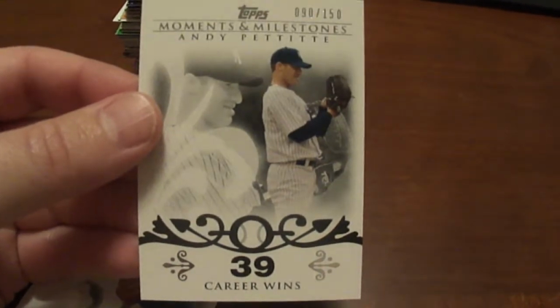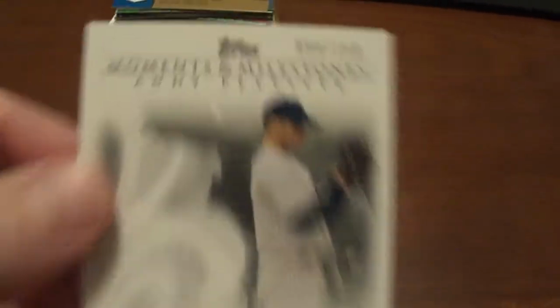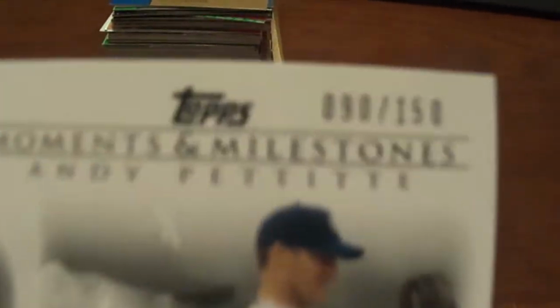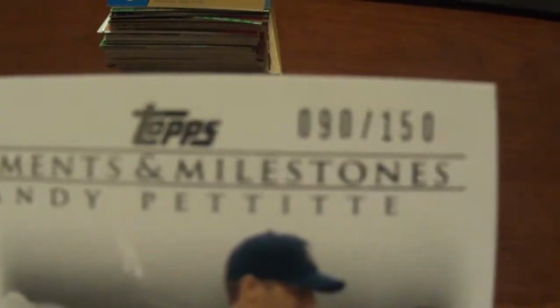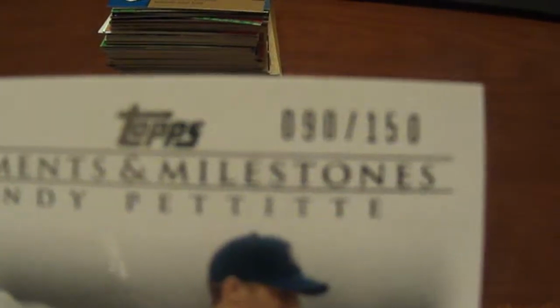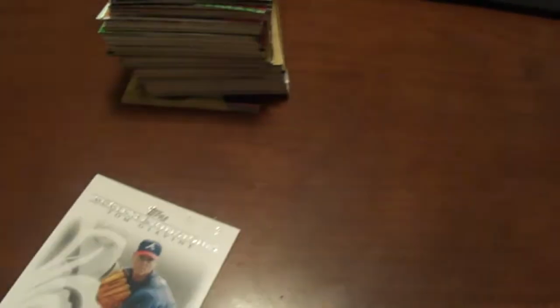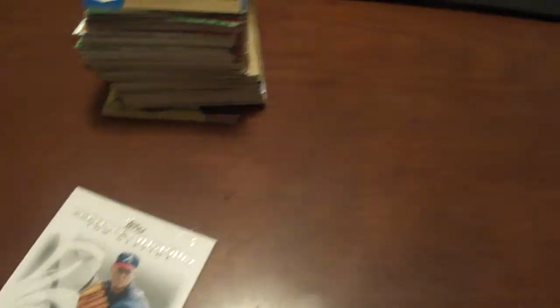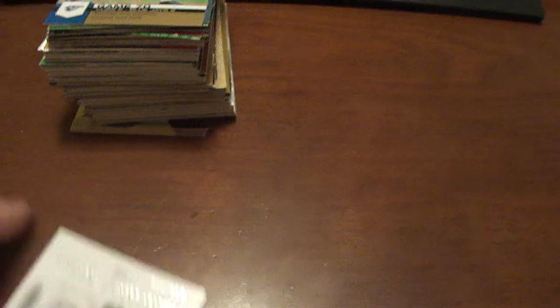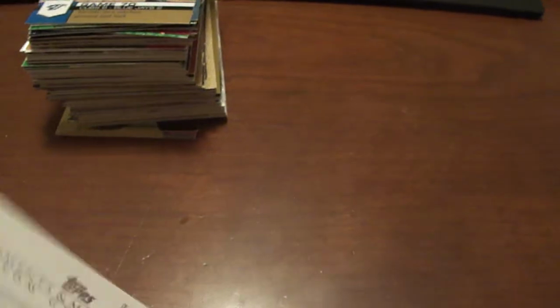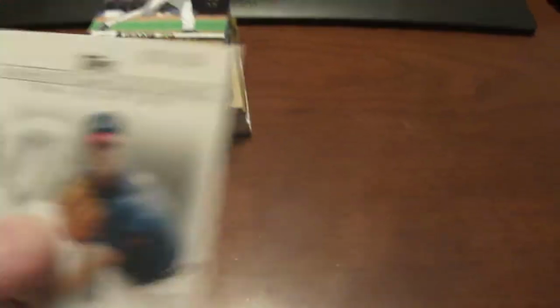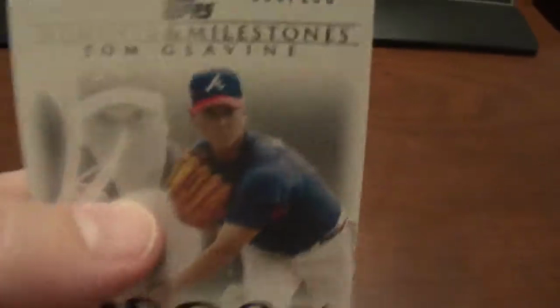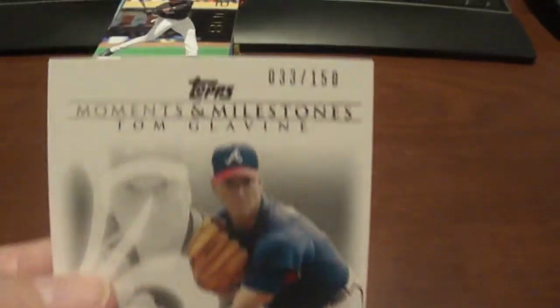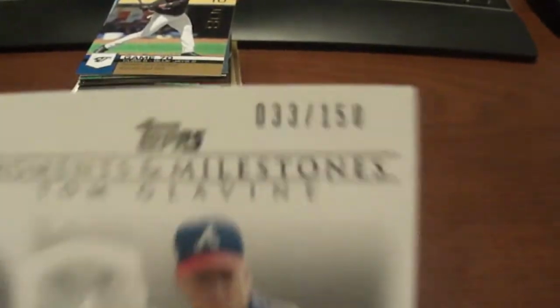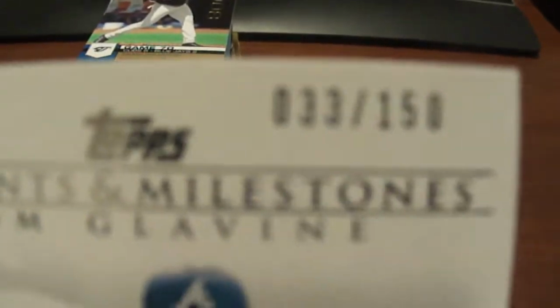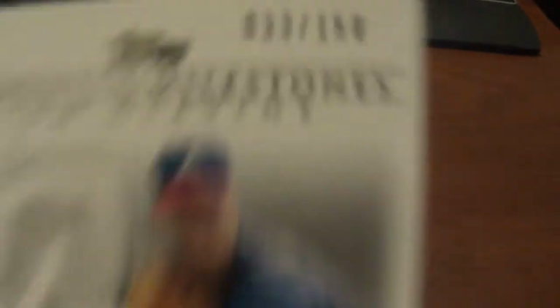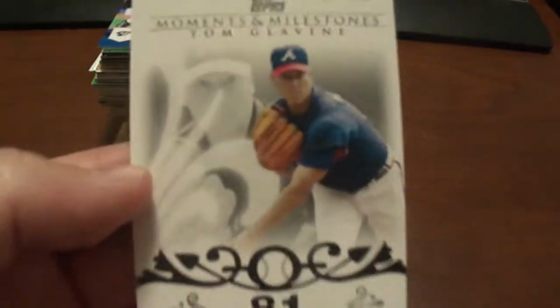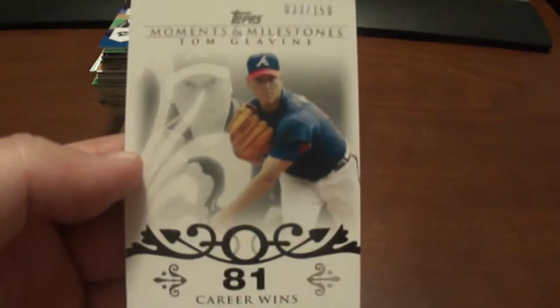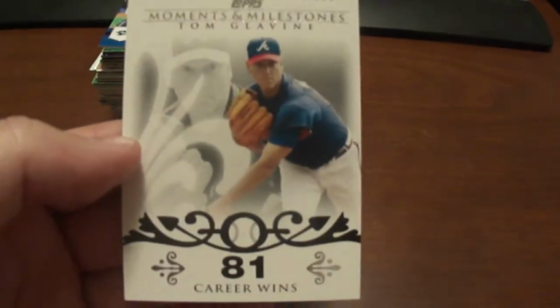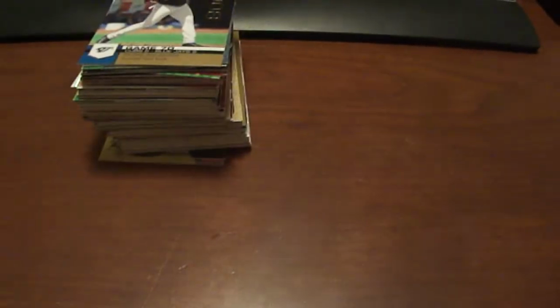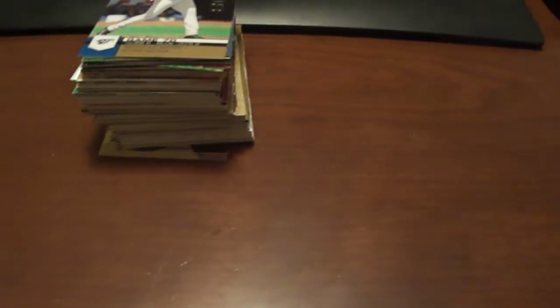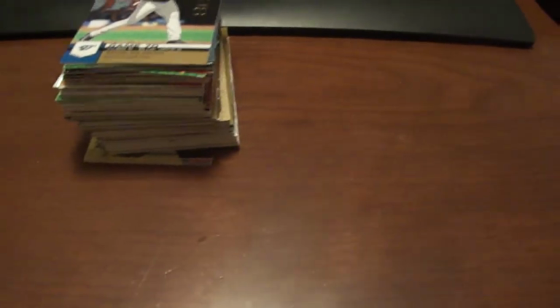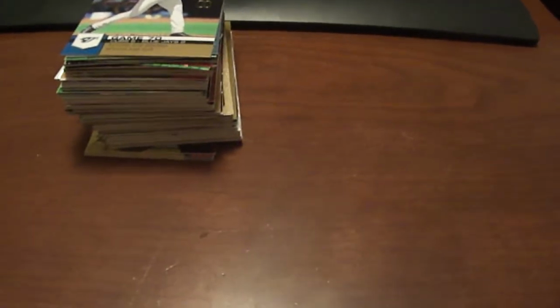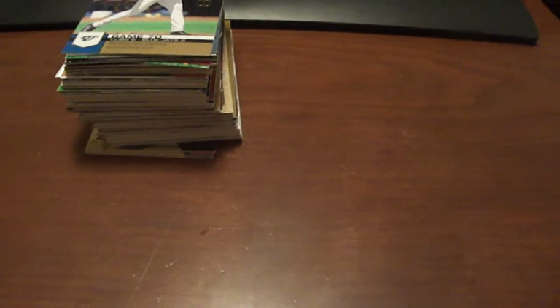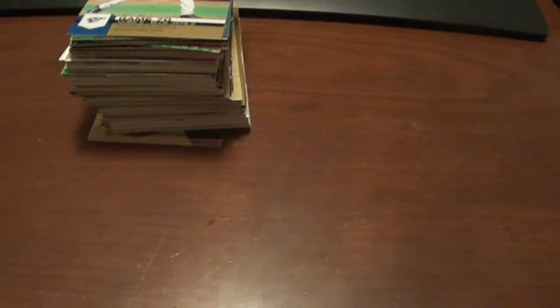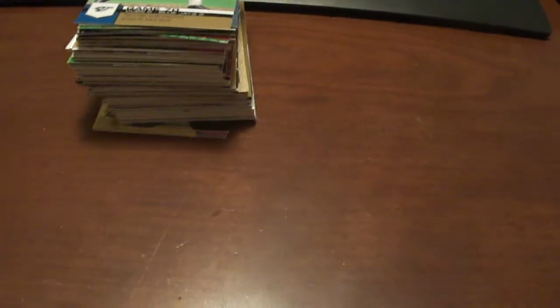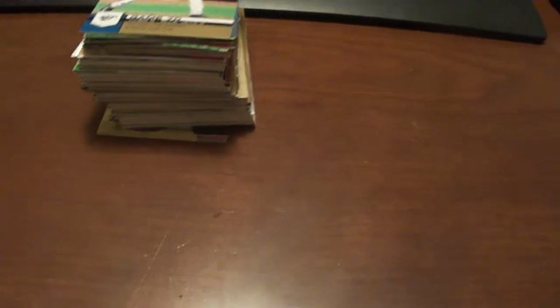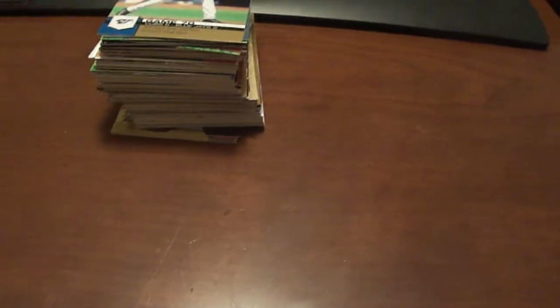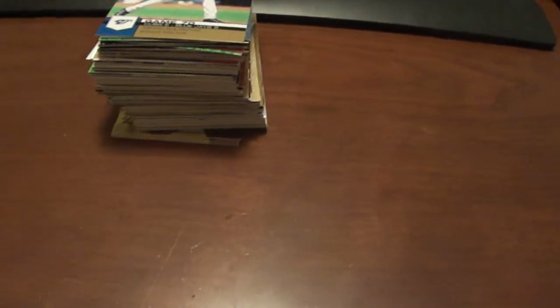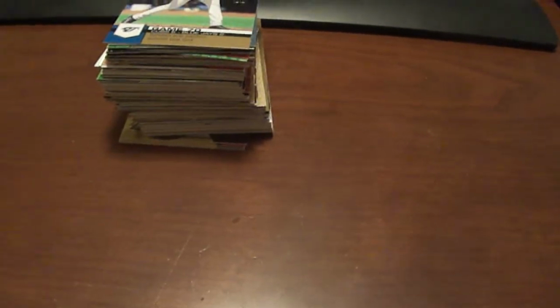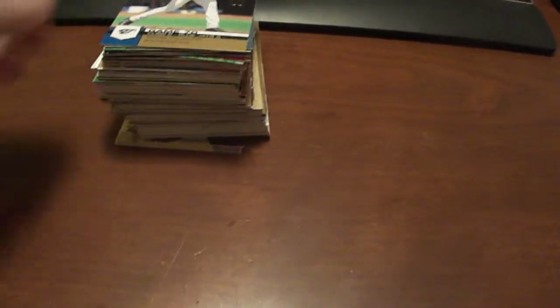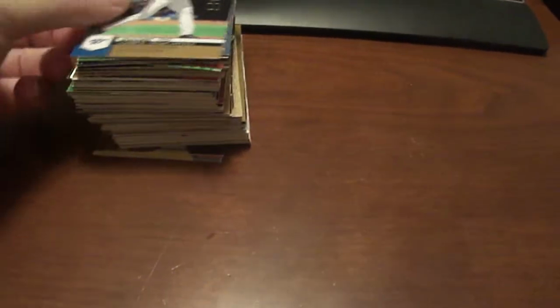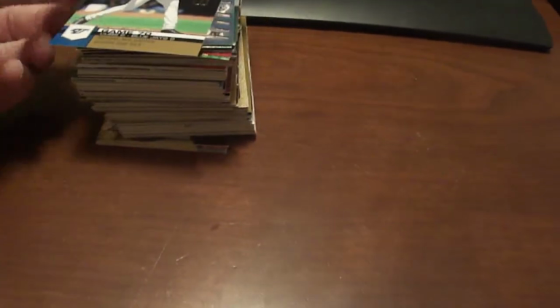An Andy Pettitte, numbered to 150. And then a Glavine, numbered to 150. So those Moments and Milestones might be for trade.